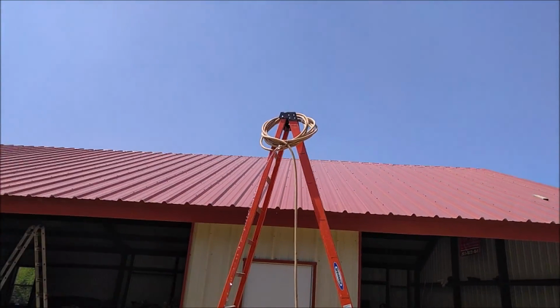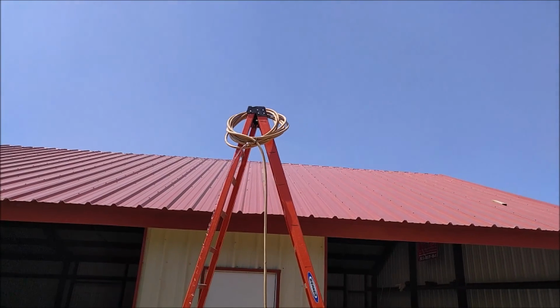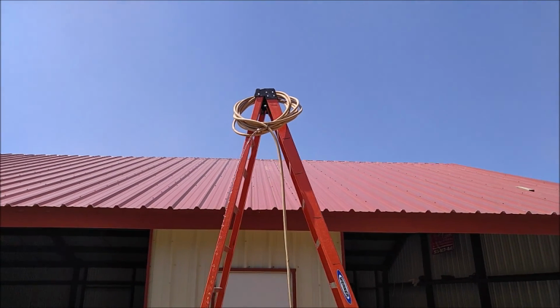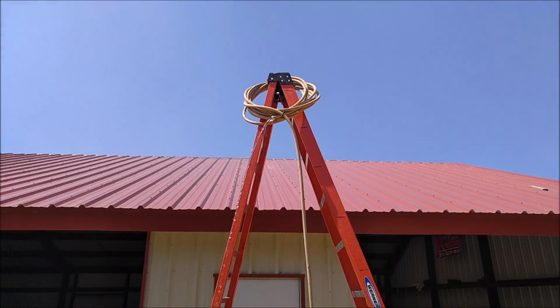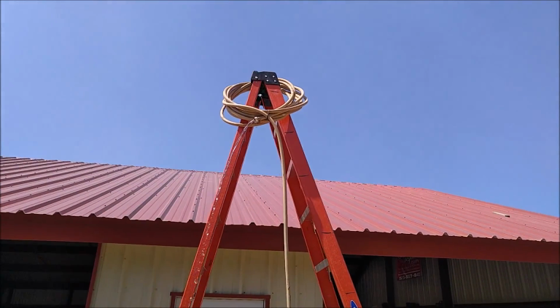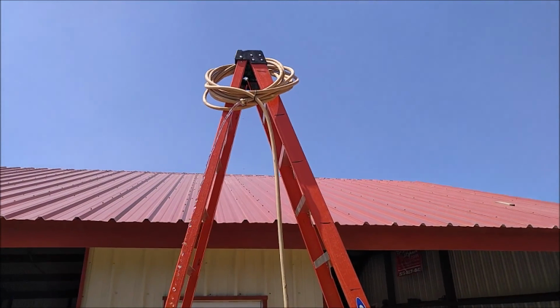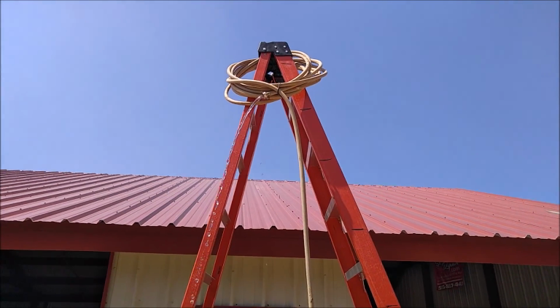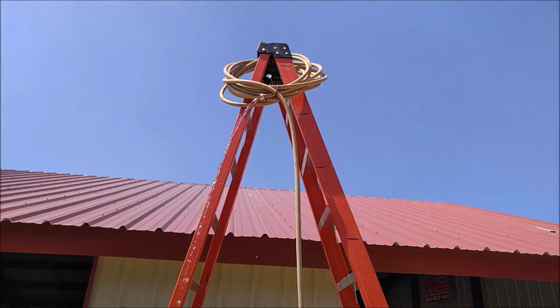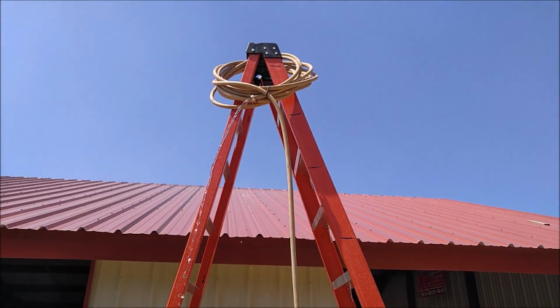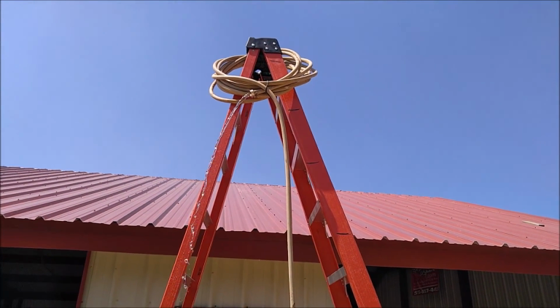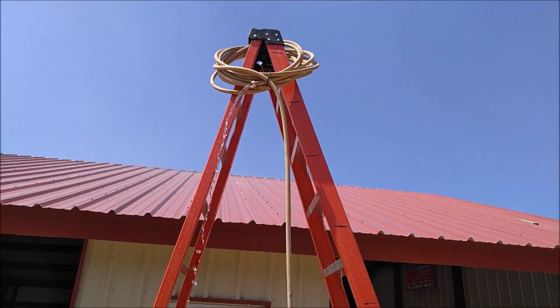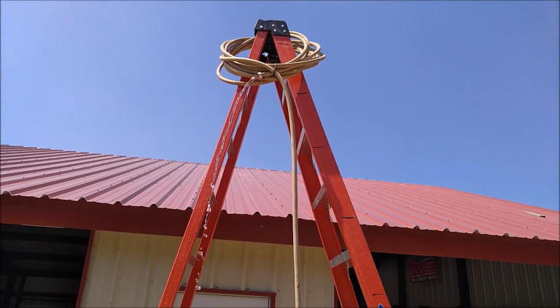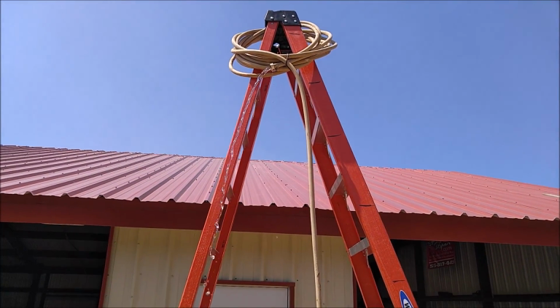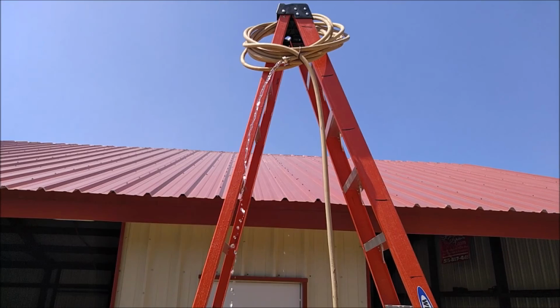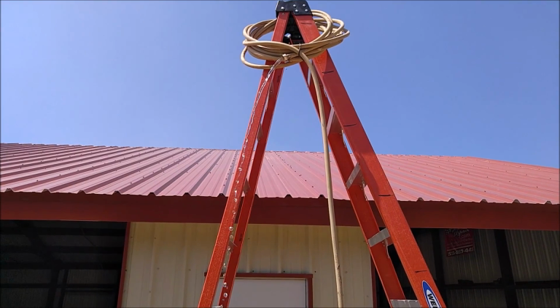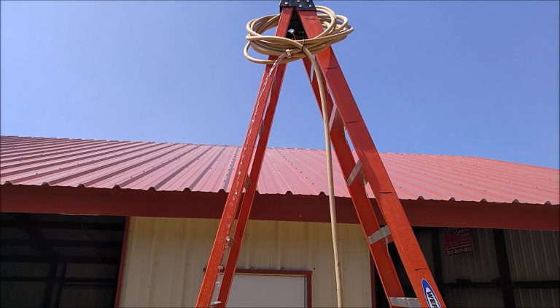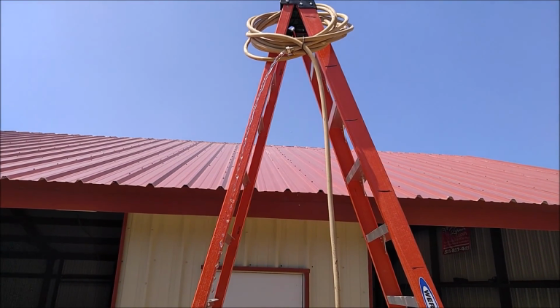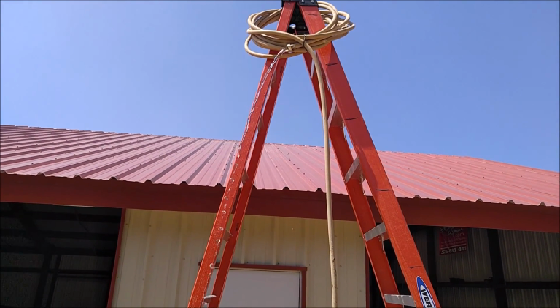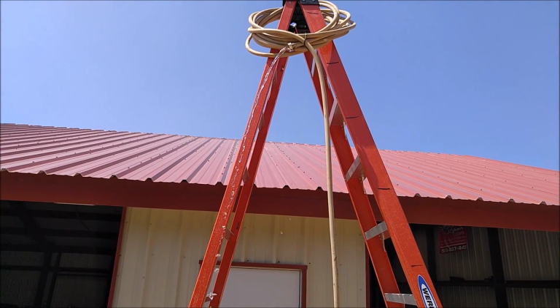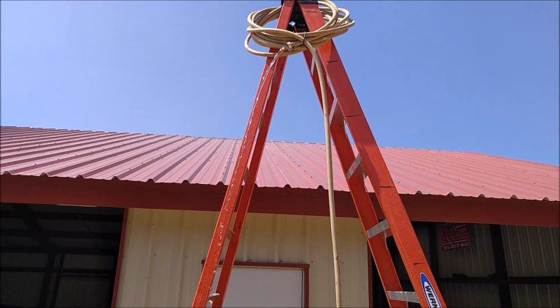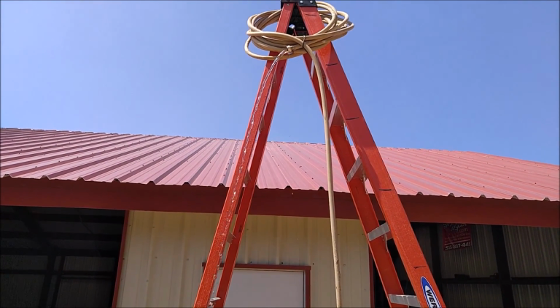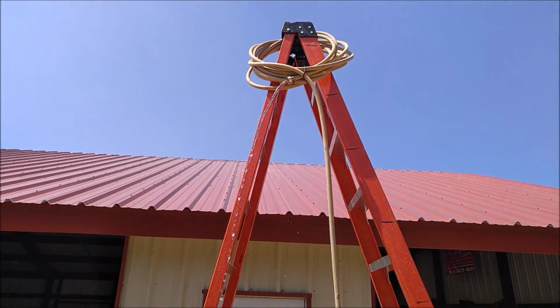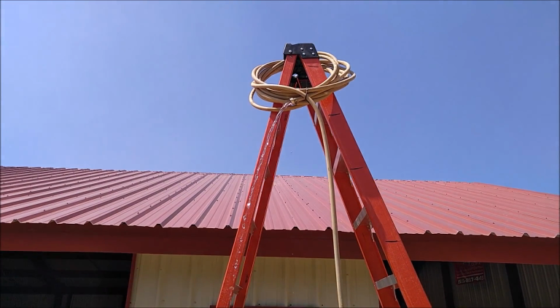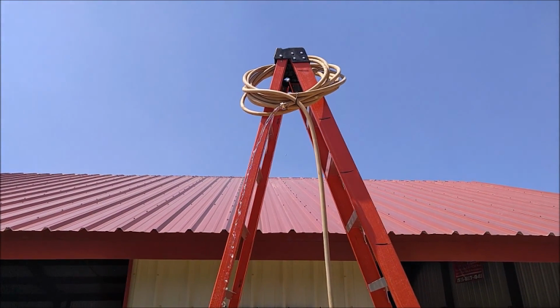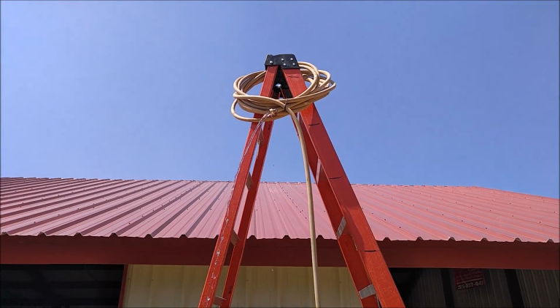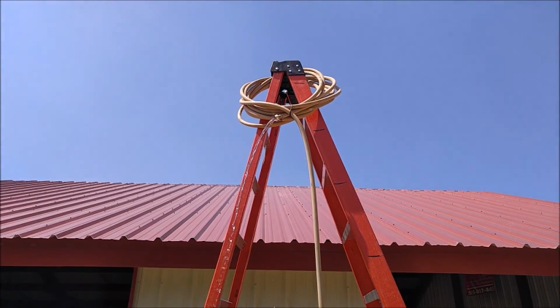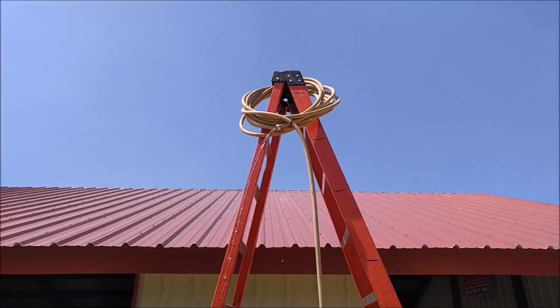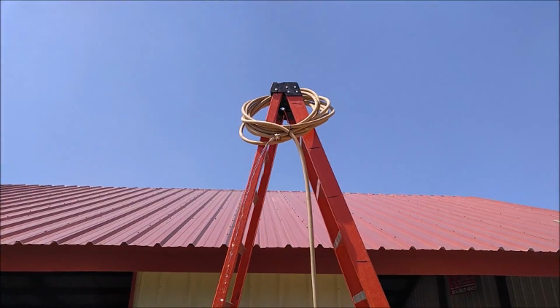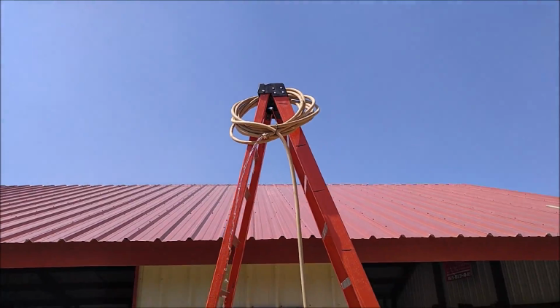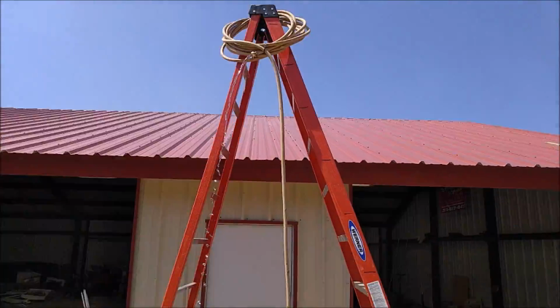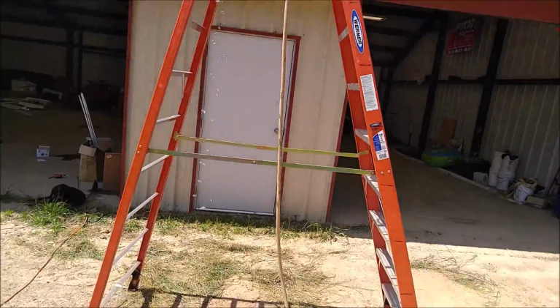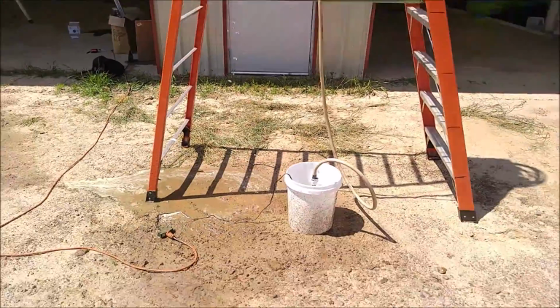I got up to about 14 feet when it would actually prime and pump. That right there is technically about 10 feet, but it easily did over 12 feet self-priming straight up.